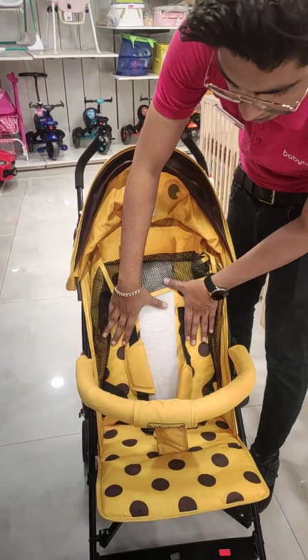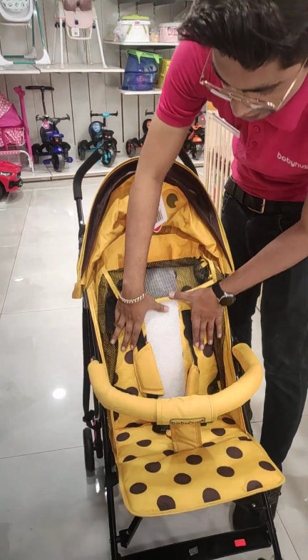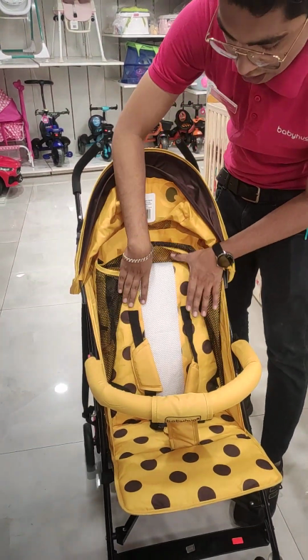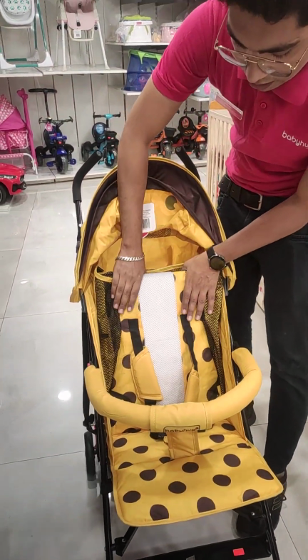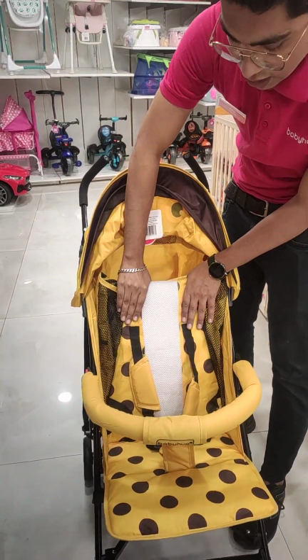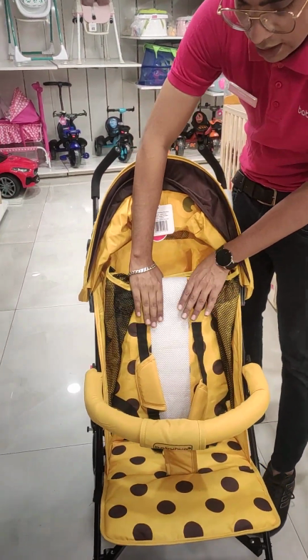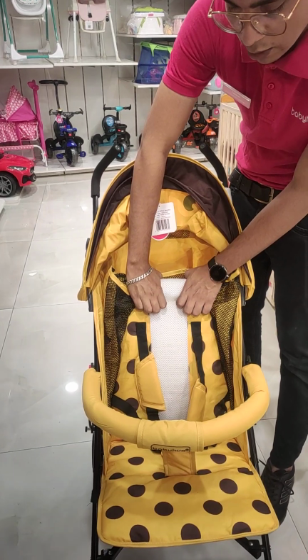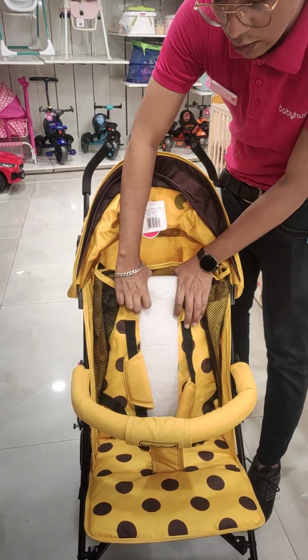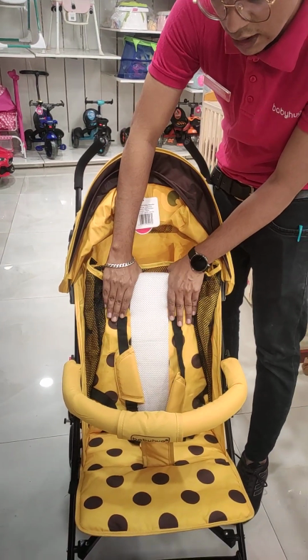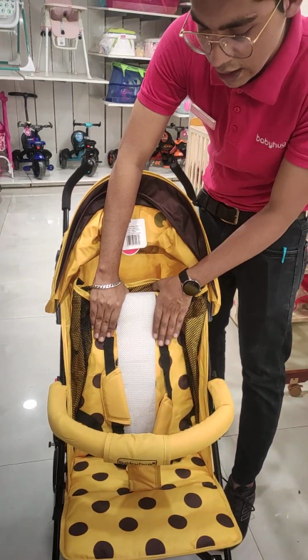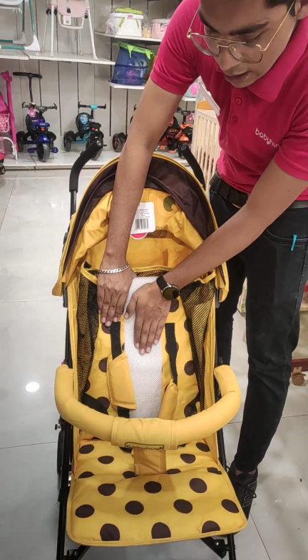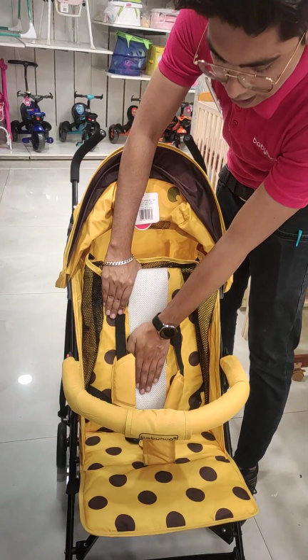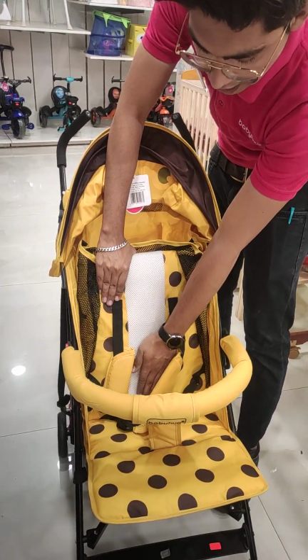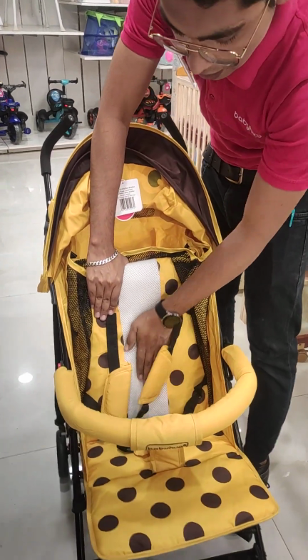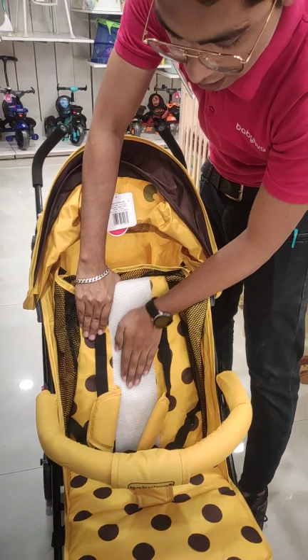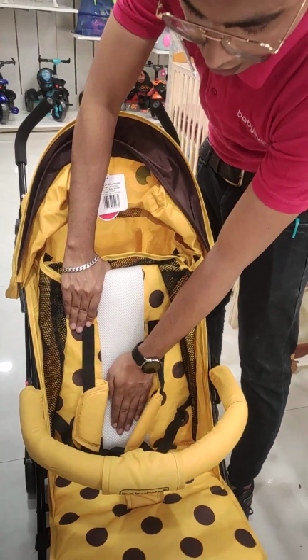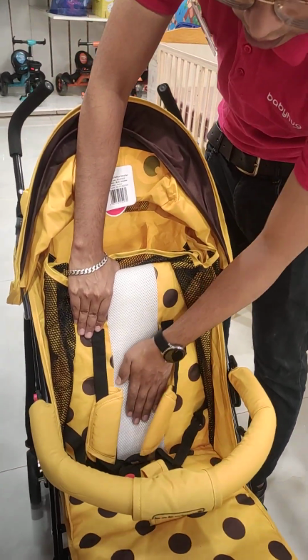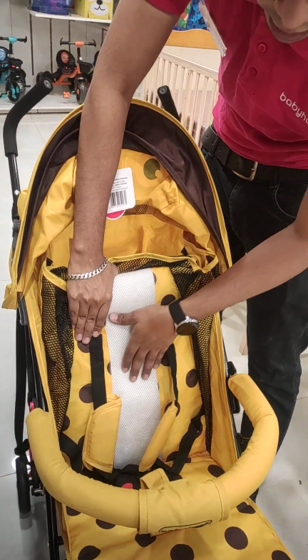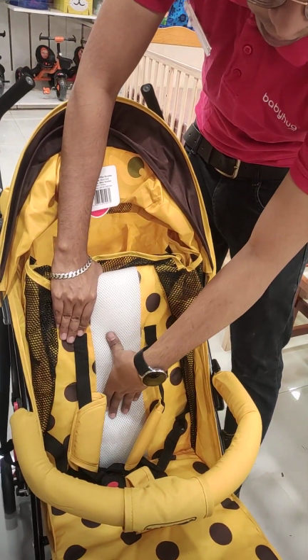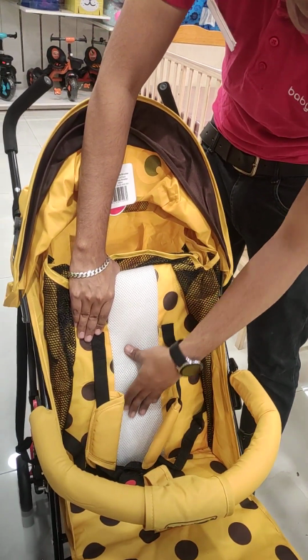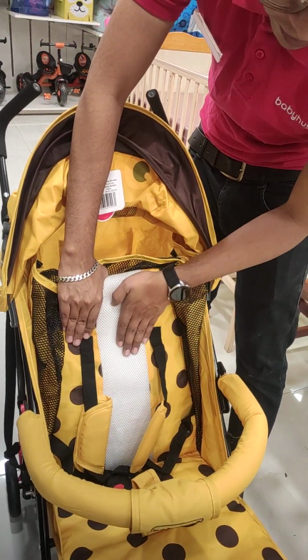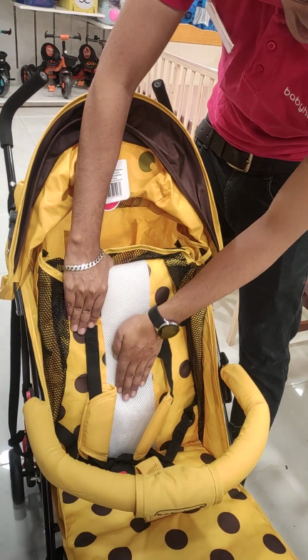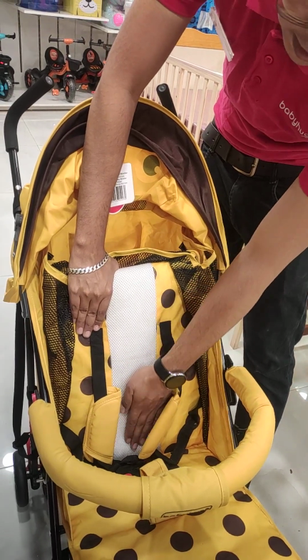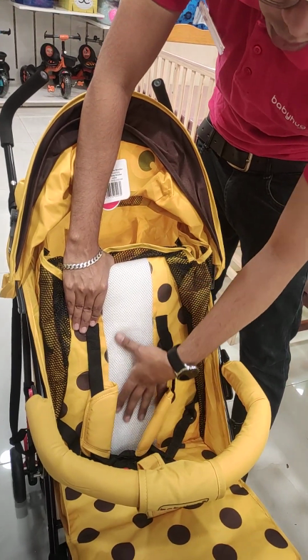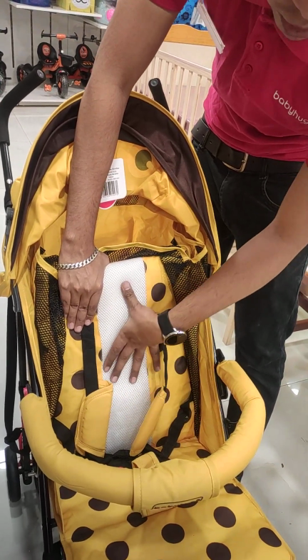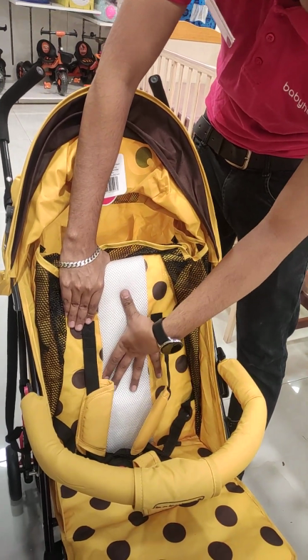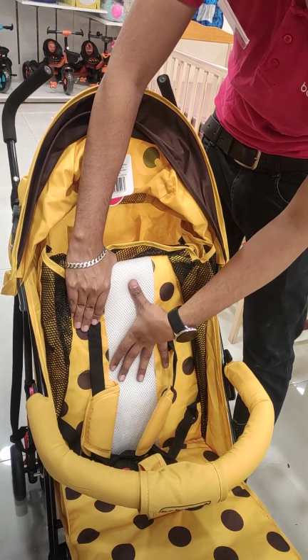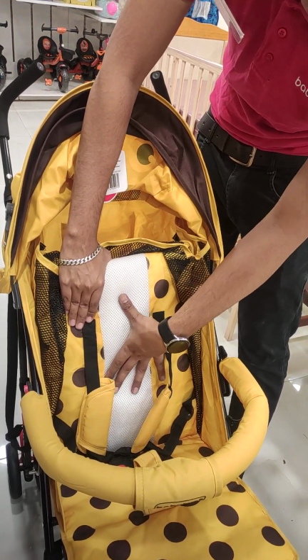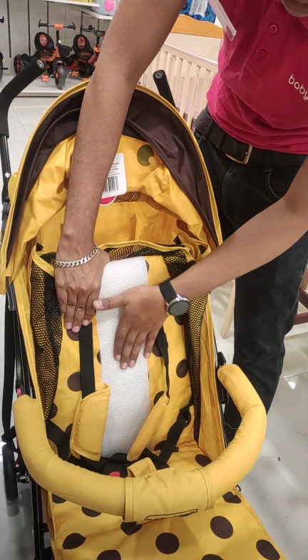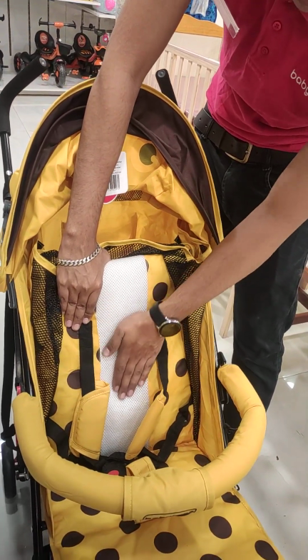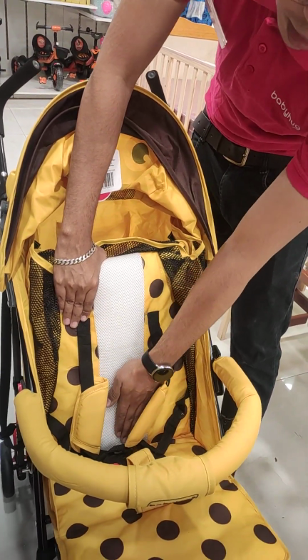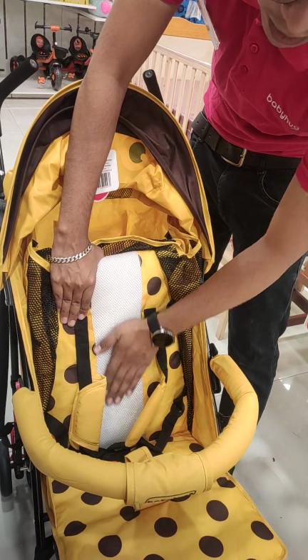After that, we will look at the cushioning. This is very good cushioning. Here we have a breathable fabric that will absorb the sweat, keeping the child comfortable.